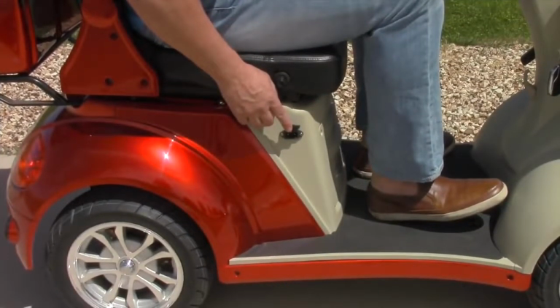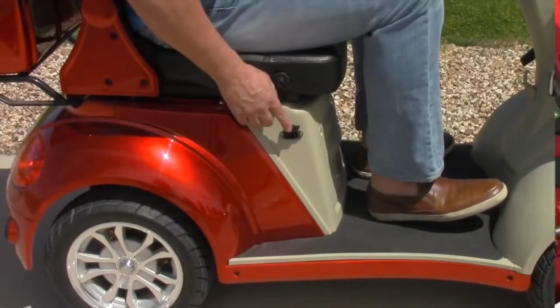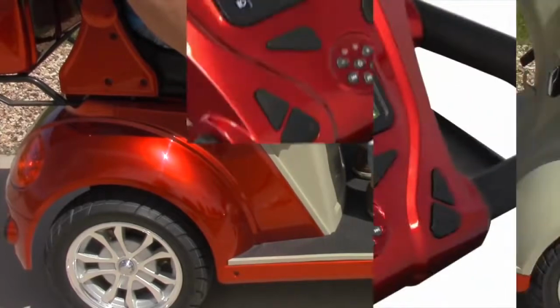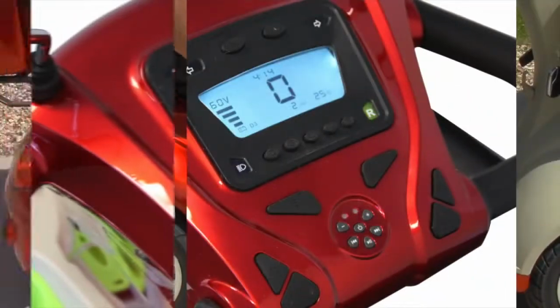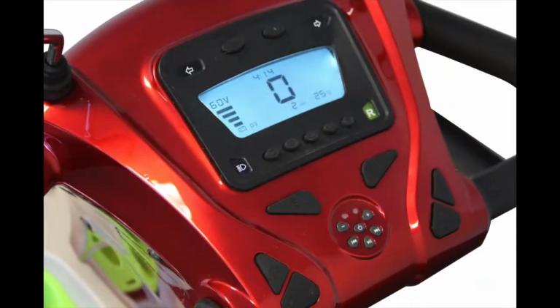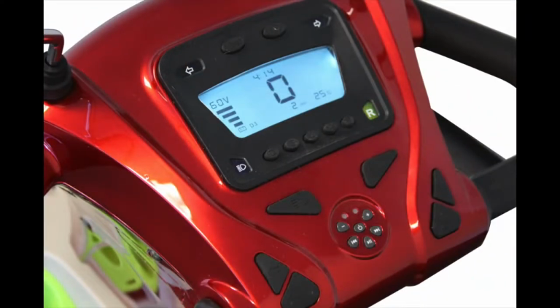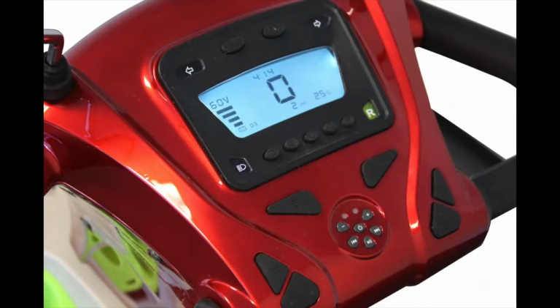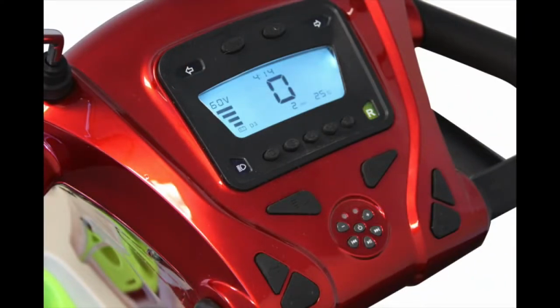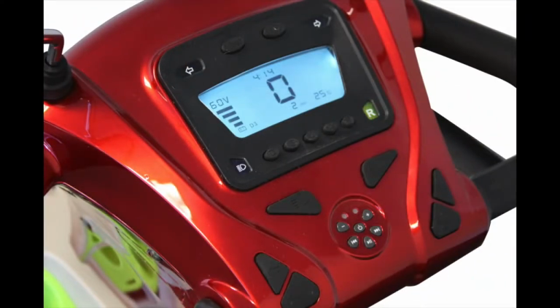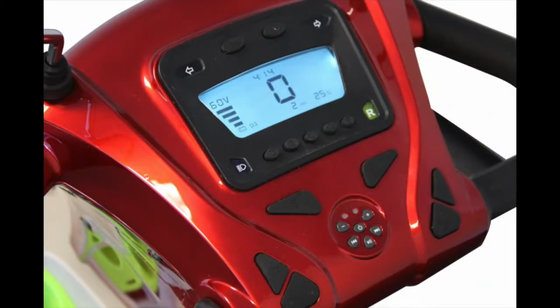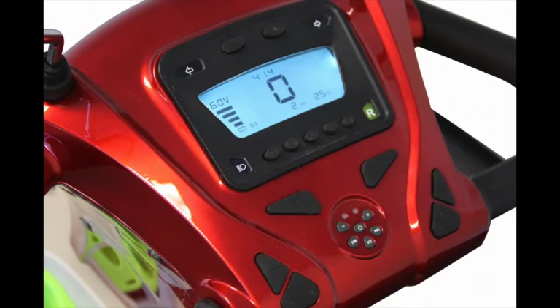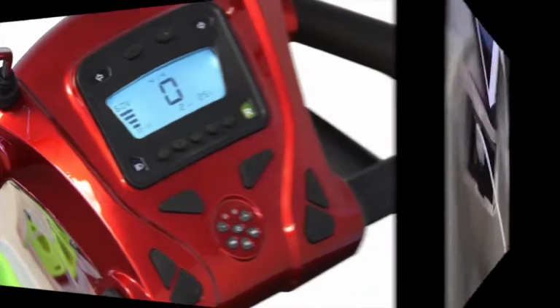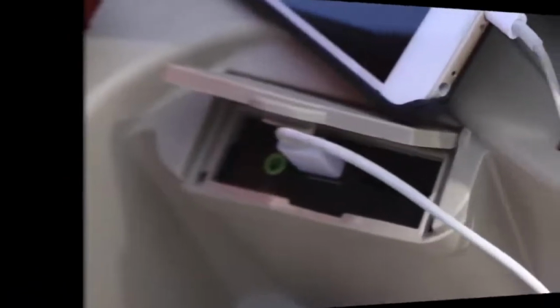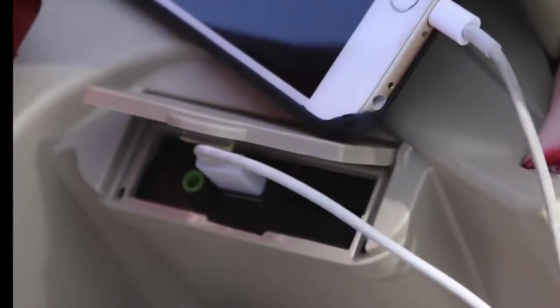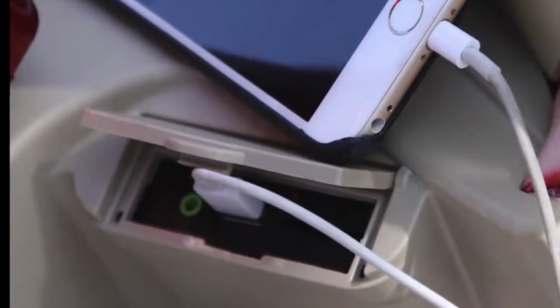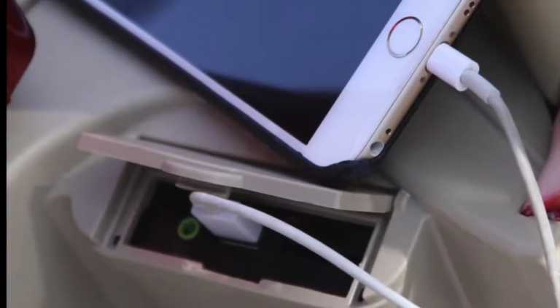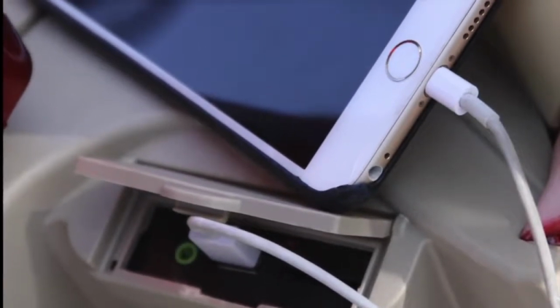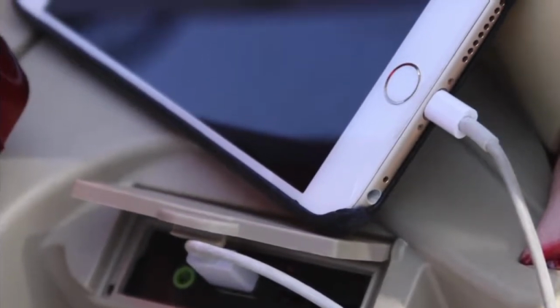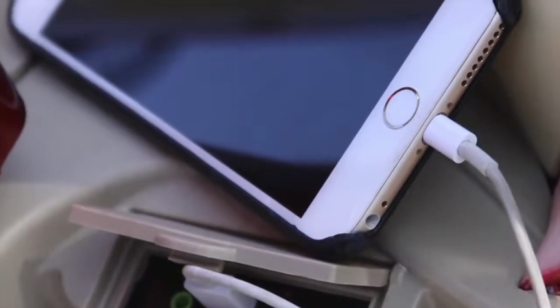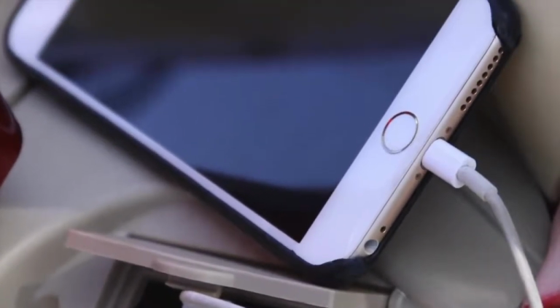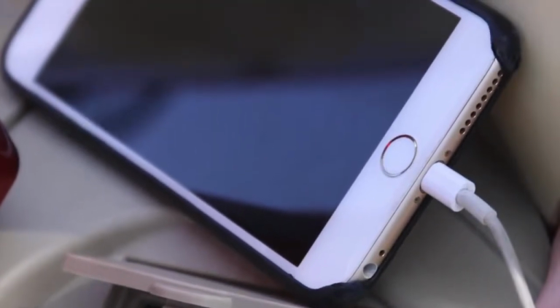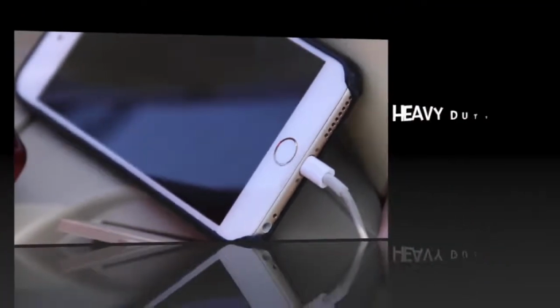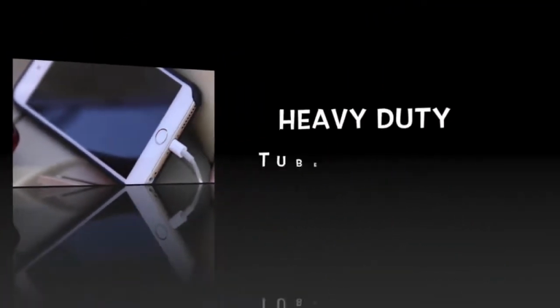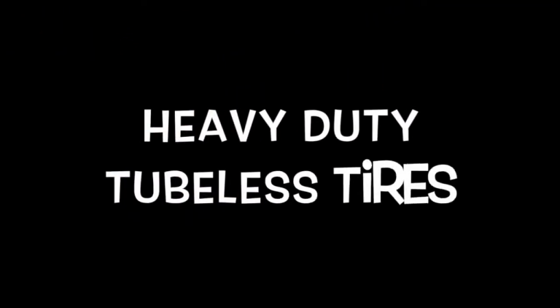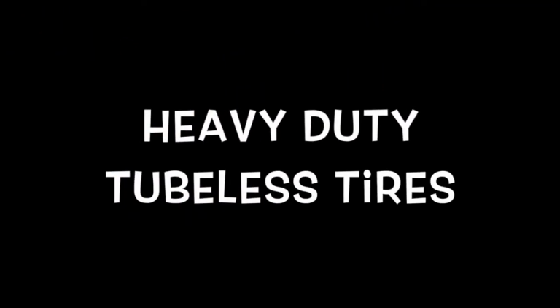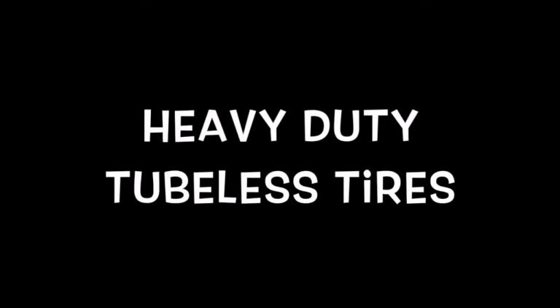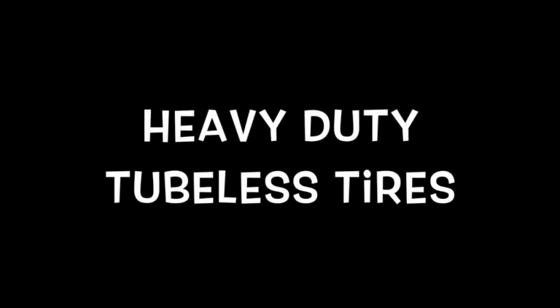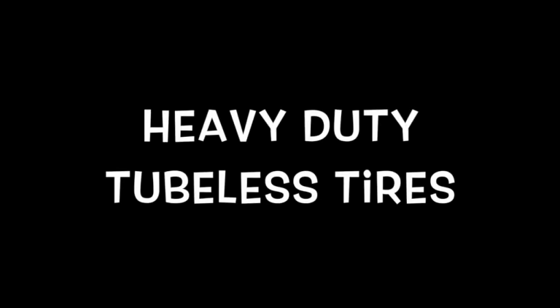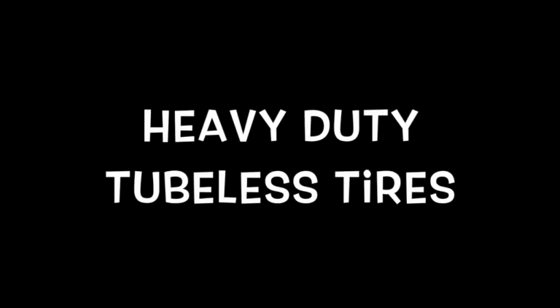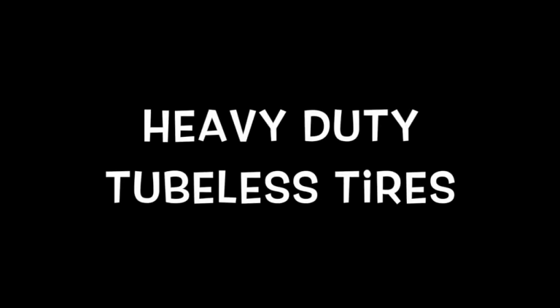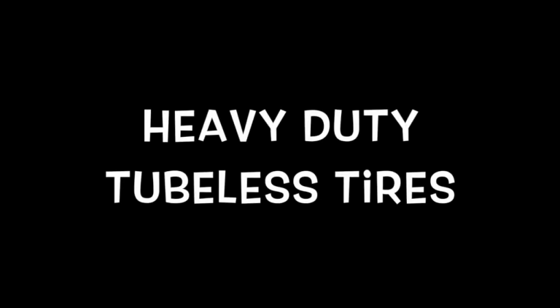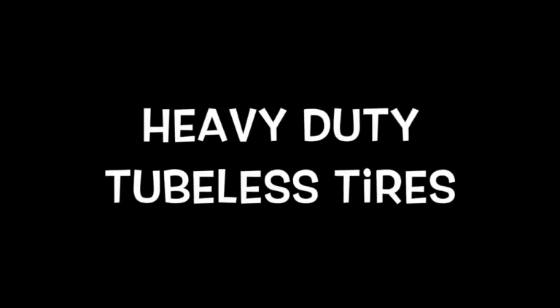But what really sets the scooter apart from the rest is the push-button digital dashboard and its music system that features USB and three stereo speakers. It even has heavy-duty tubeless tires for added dependability.